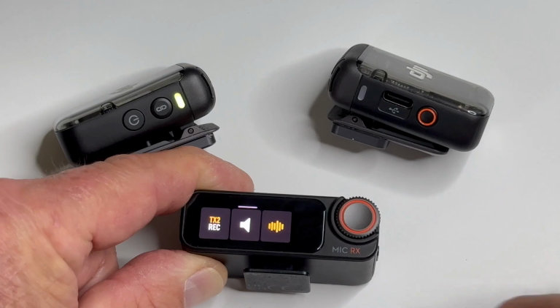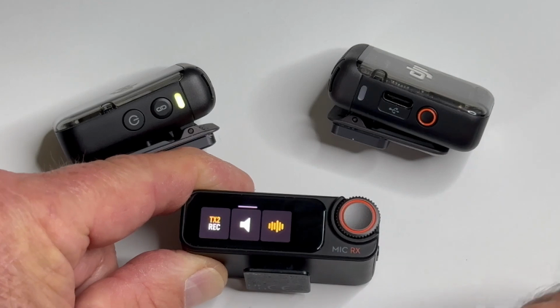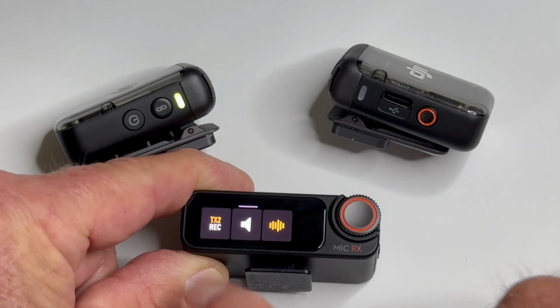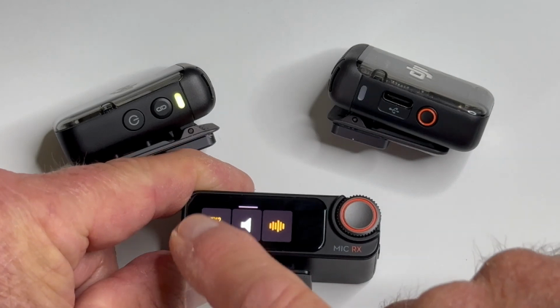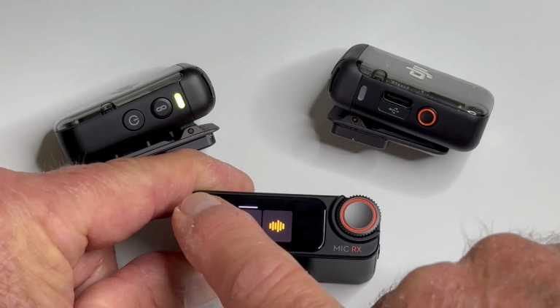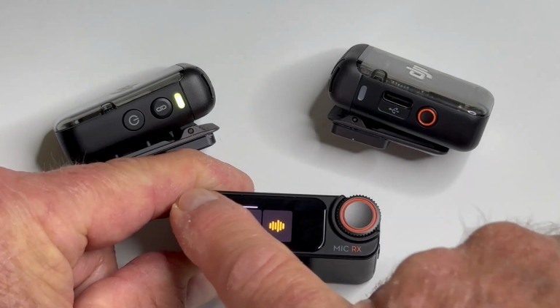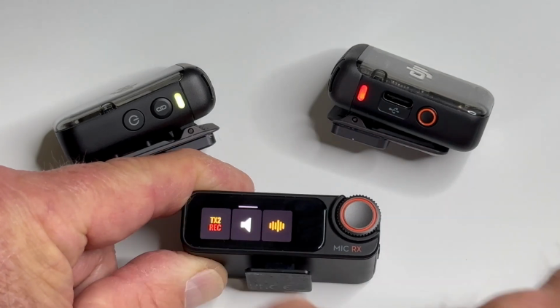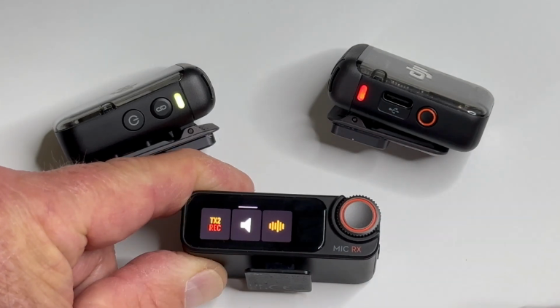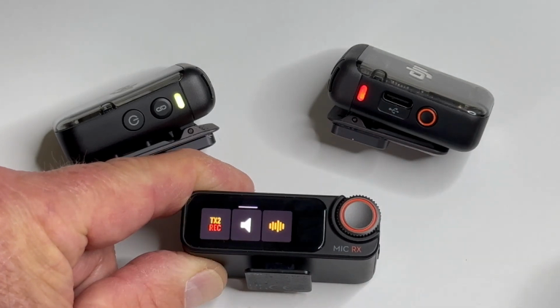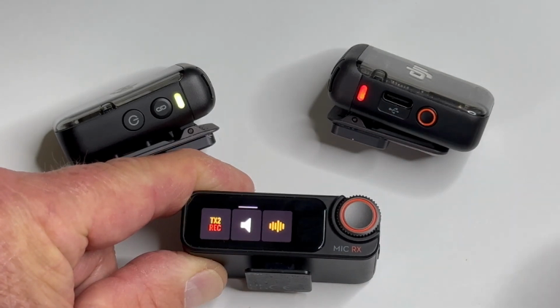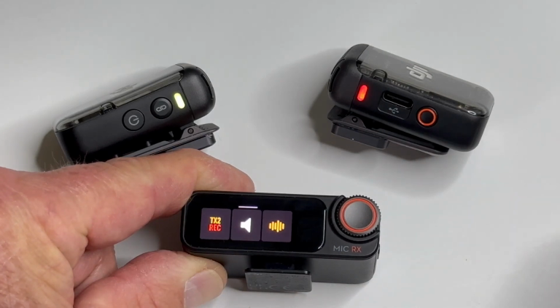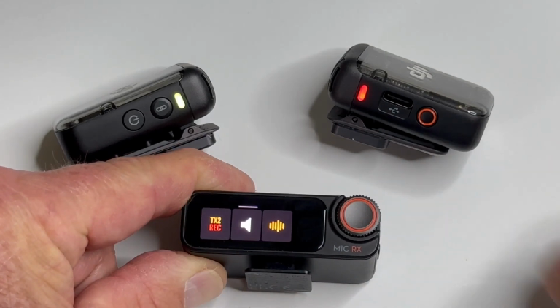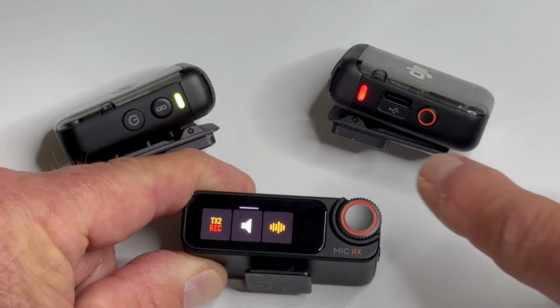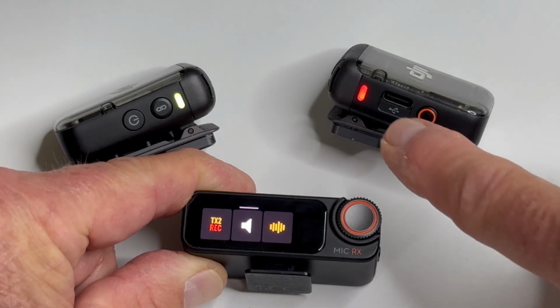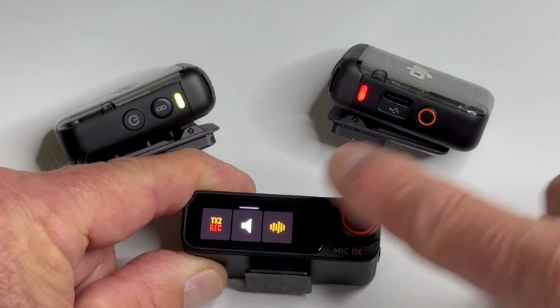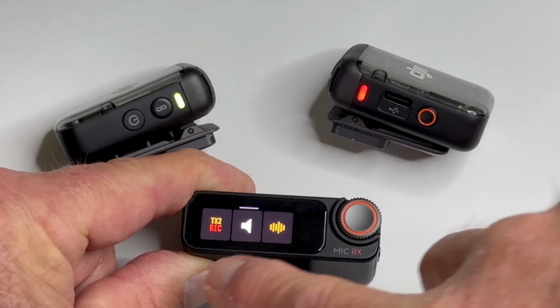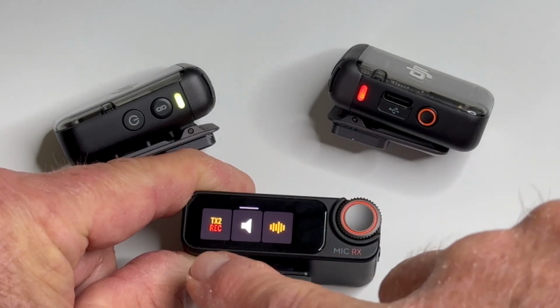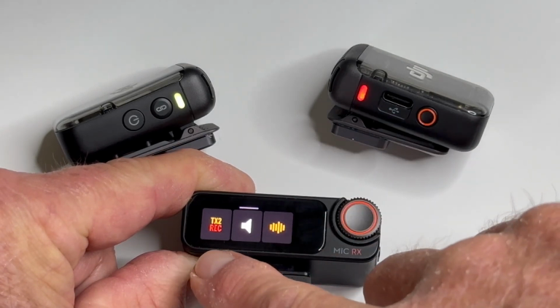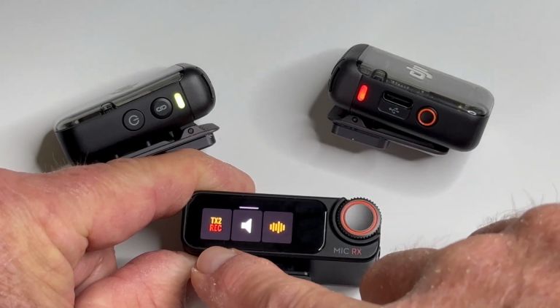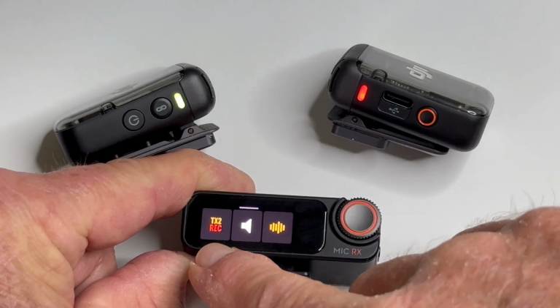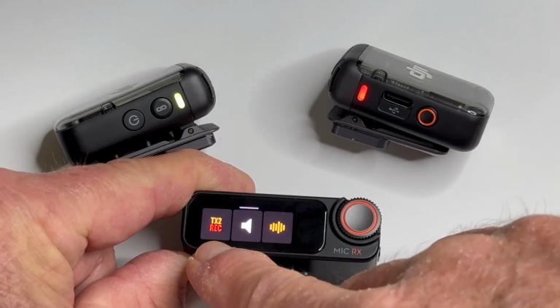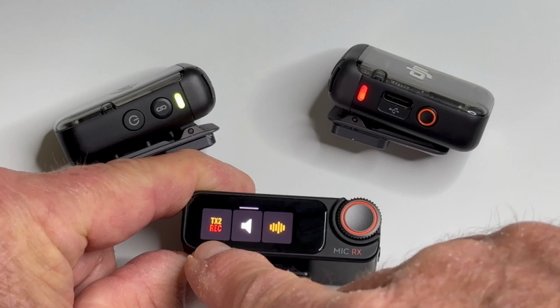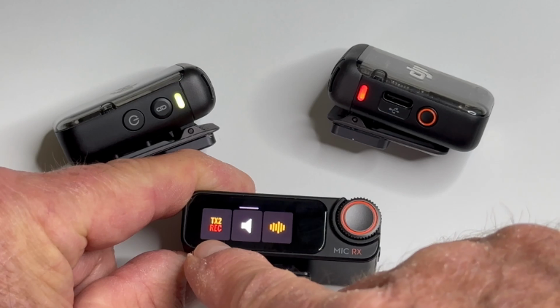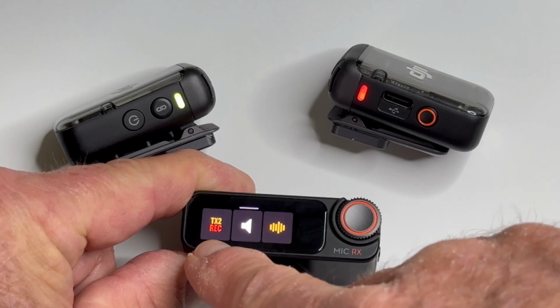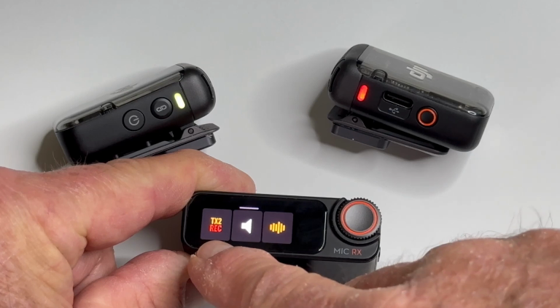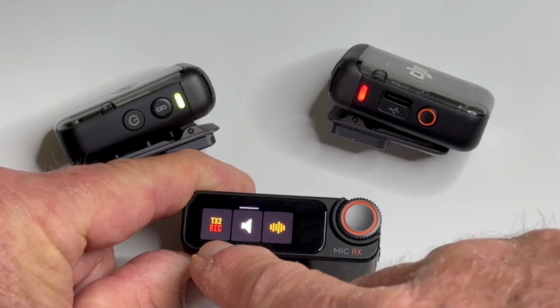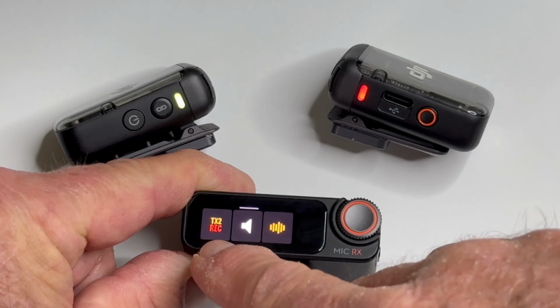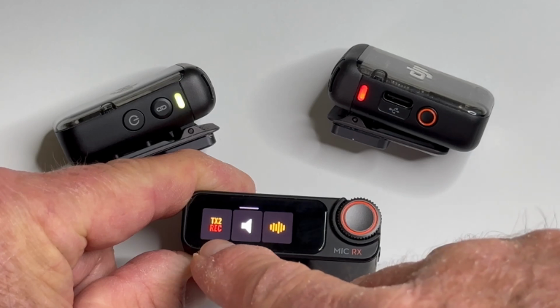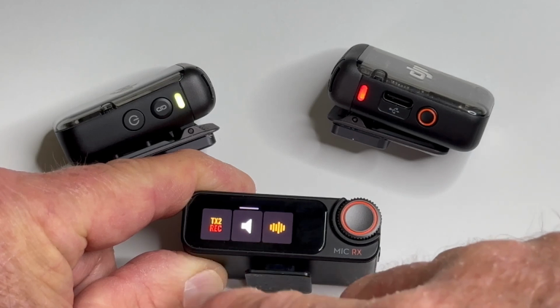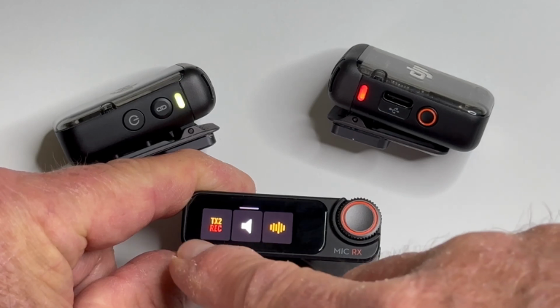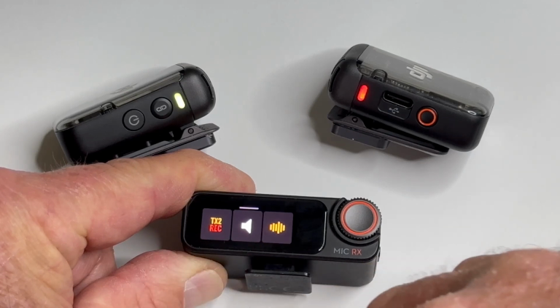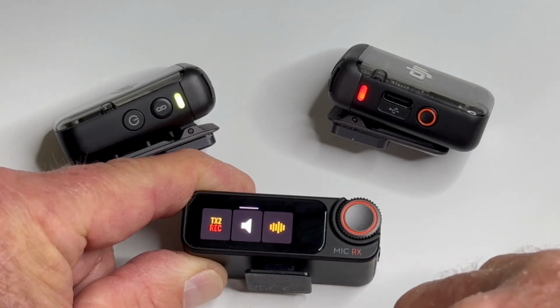So what I'm going to do is tap on — now we're recording. It shows that there's a red REC text right there.